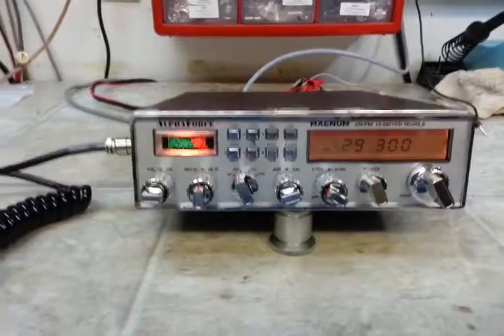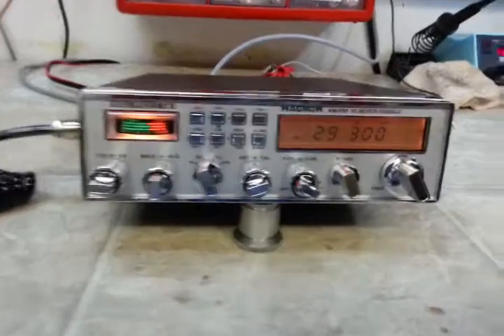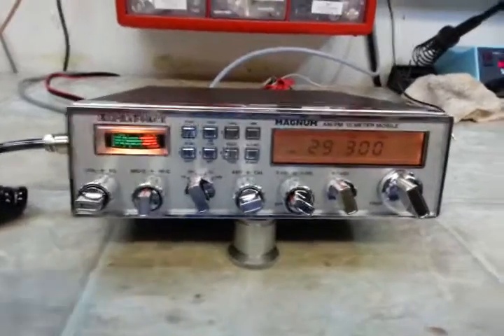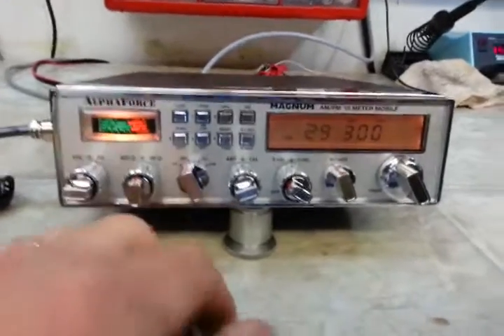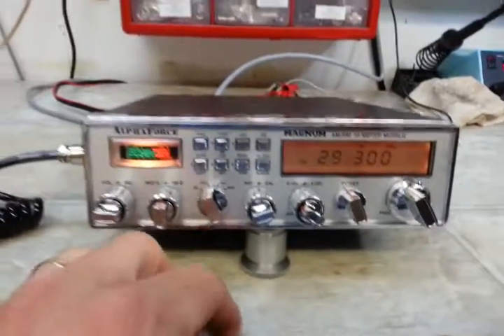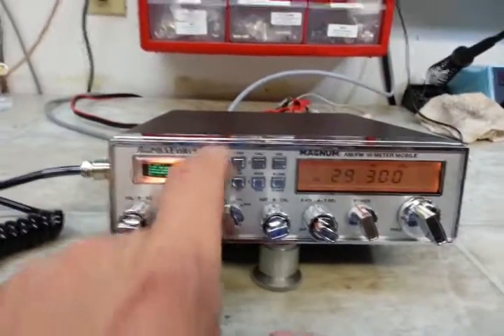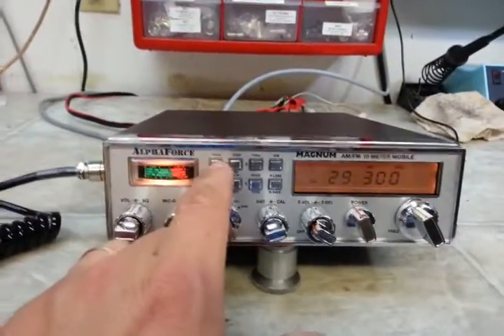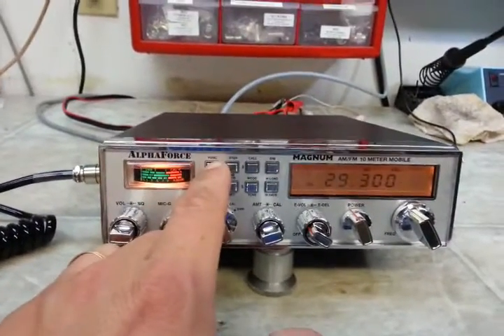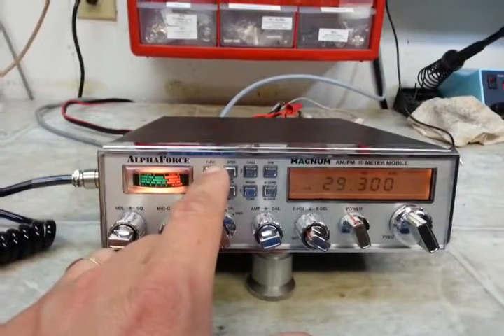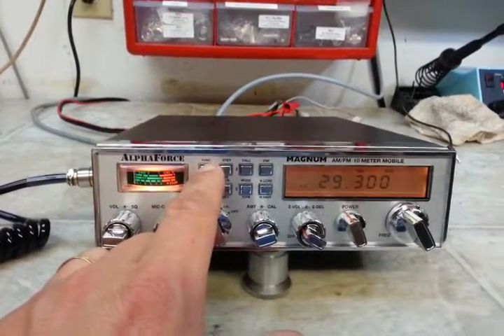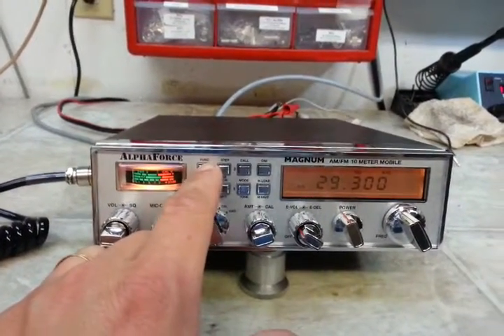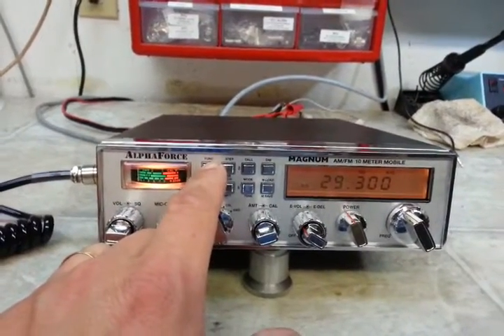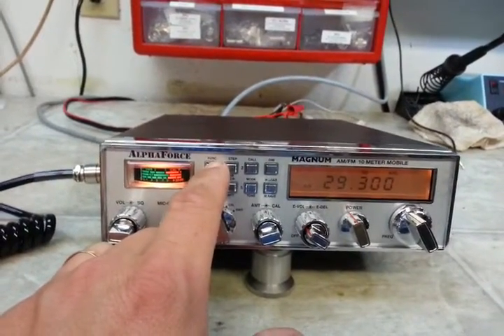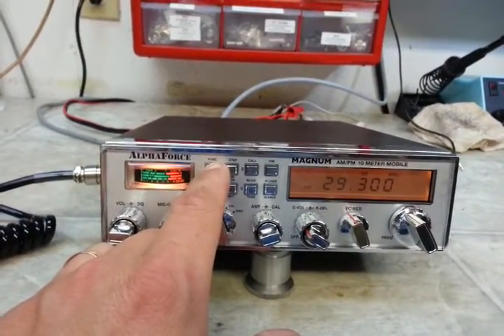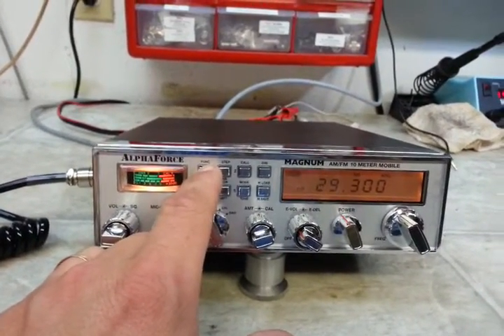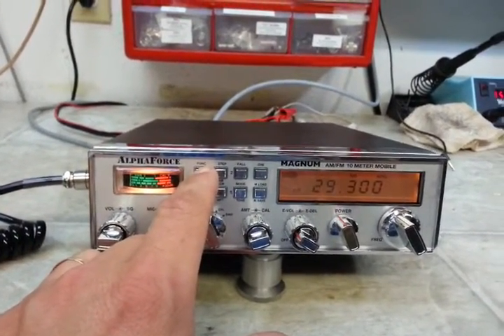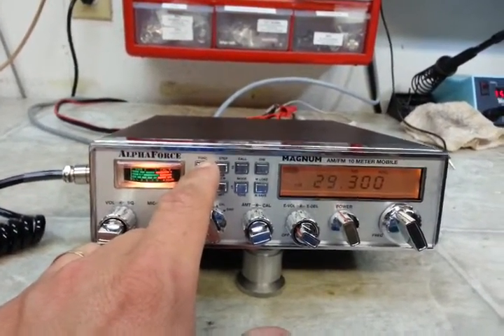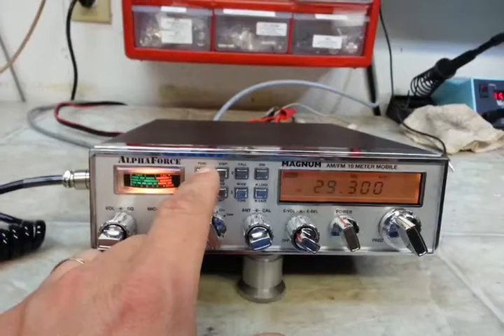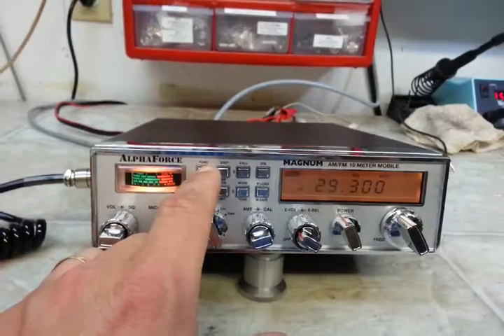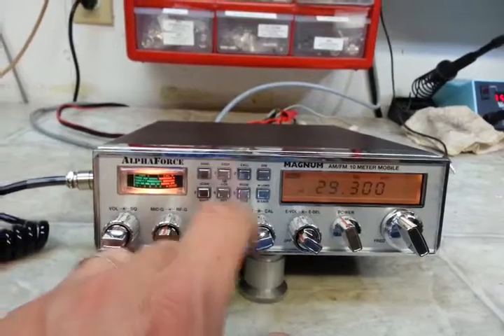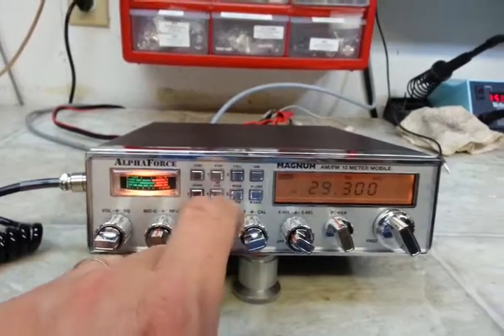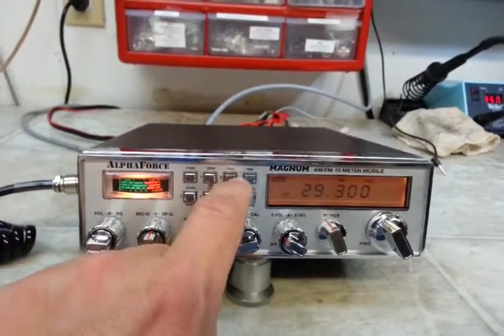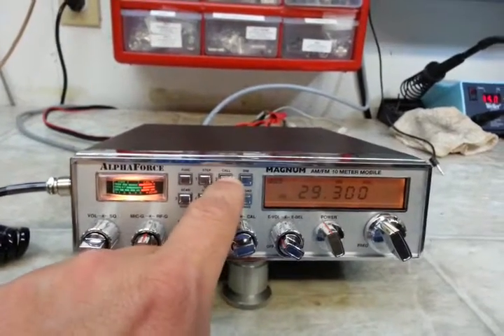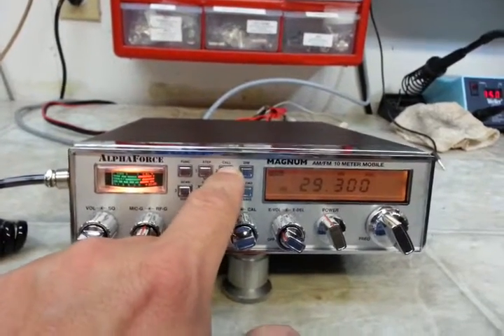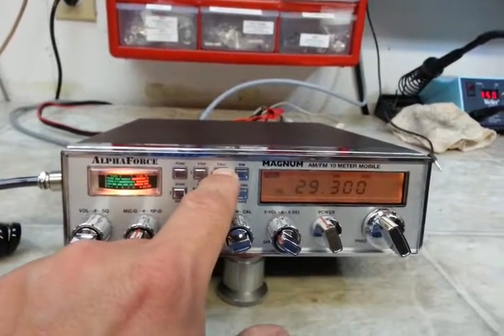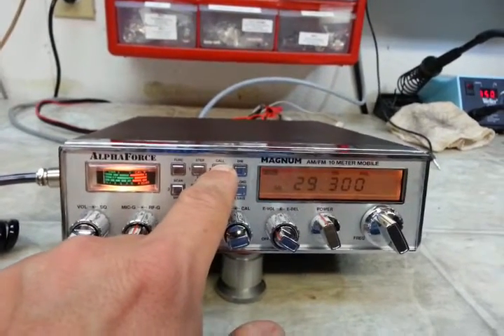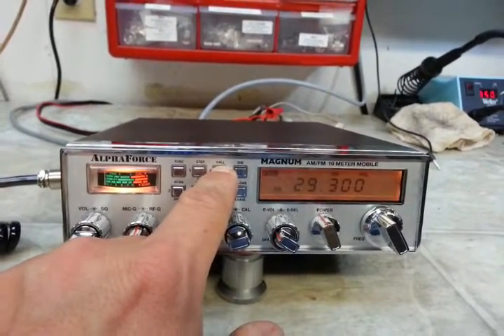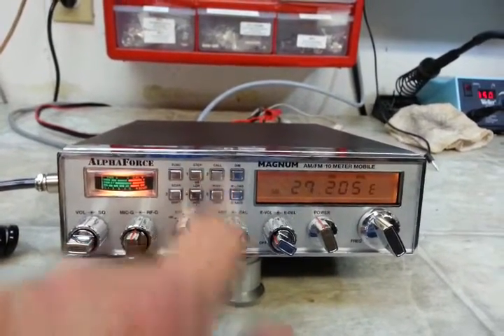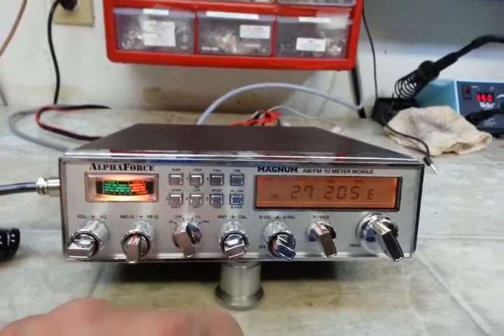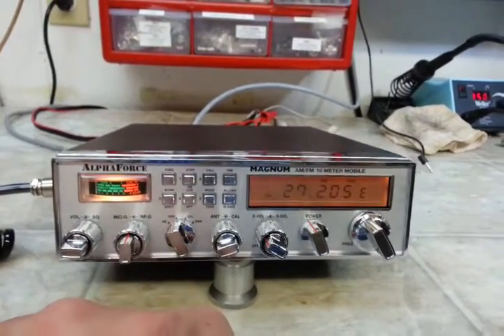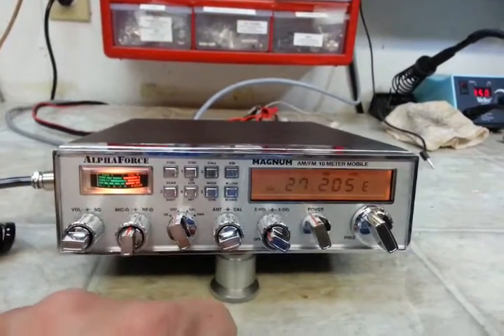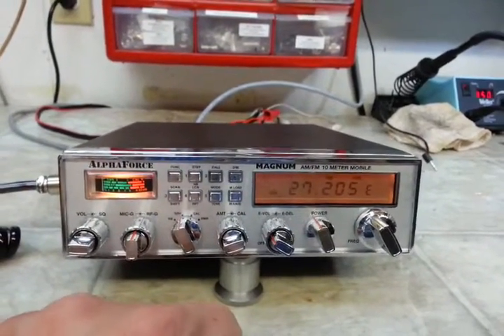Chris, I'm going to show you how you convert this thing over here. Hit the function button, push and hold call — there you have it.